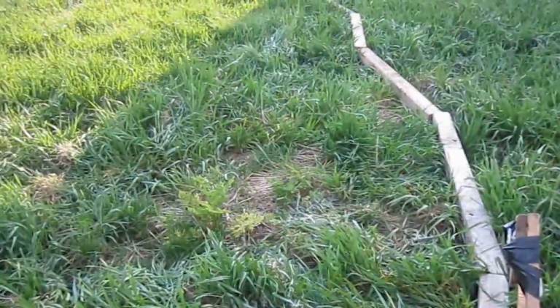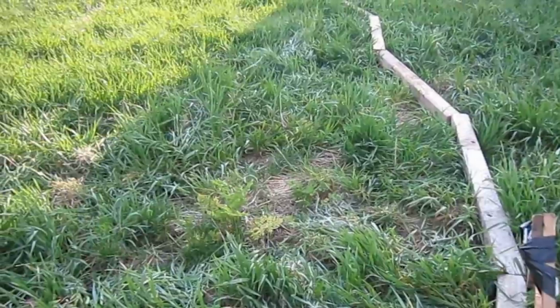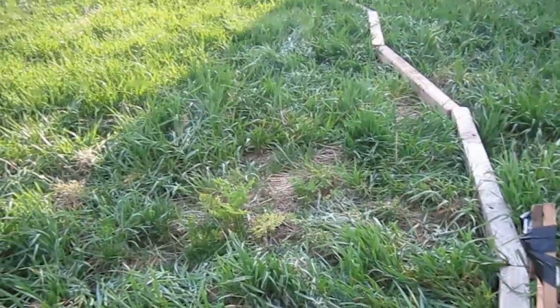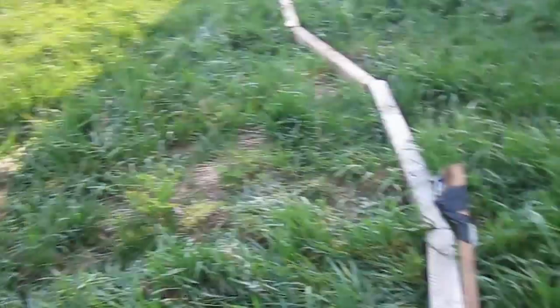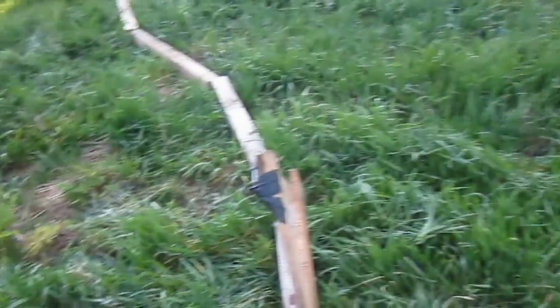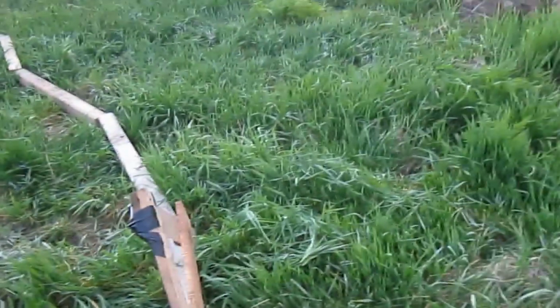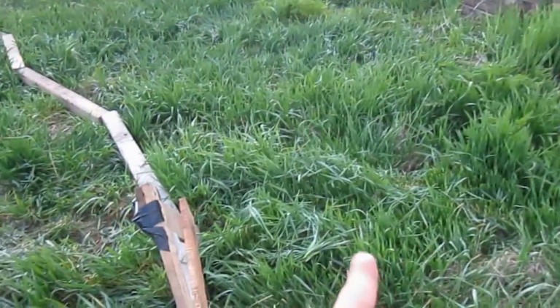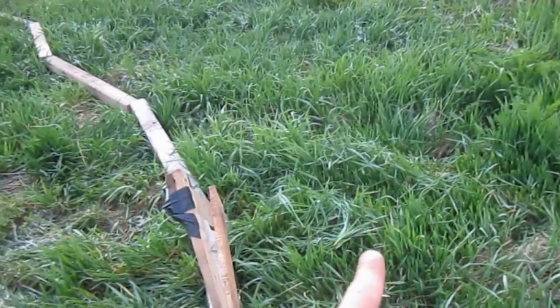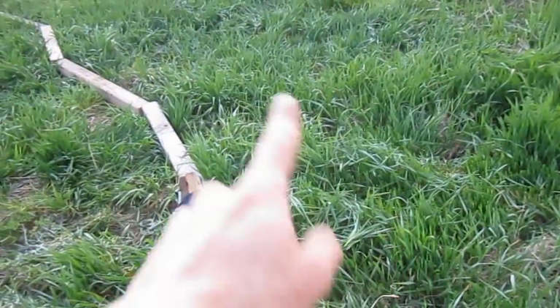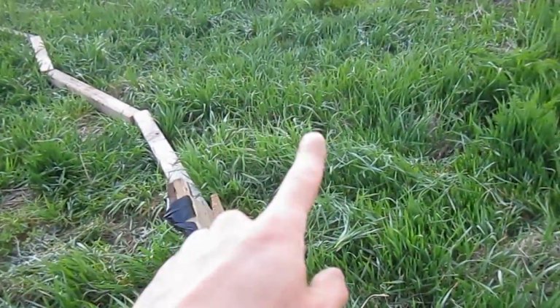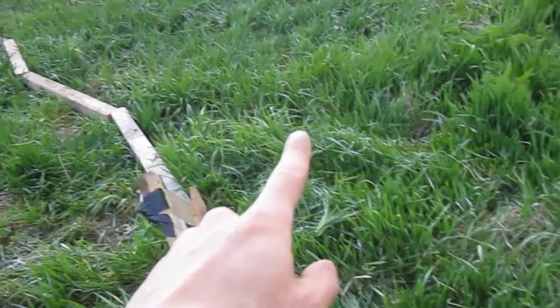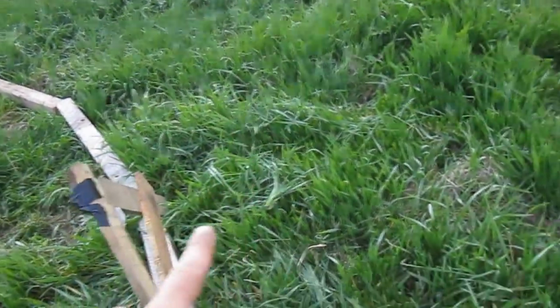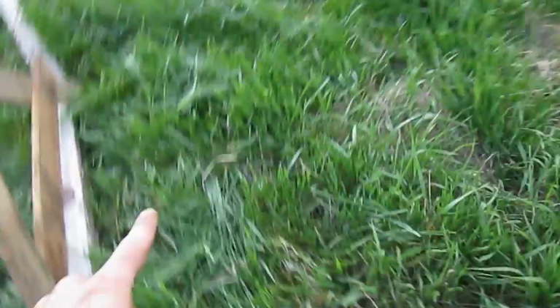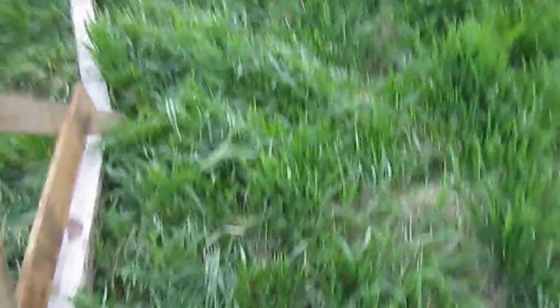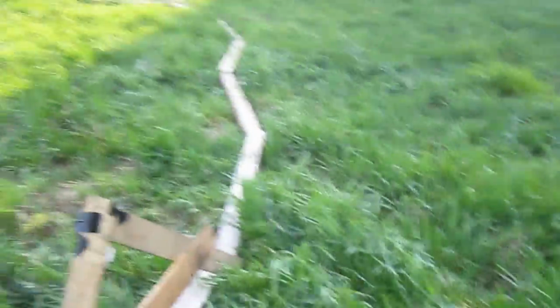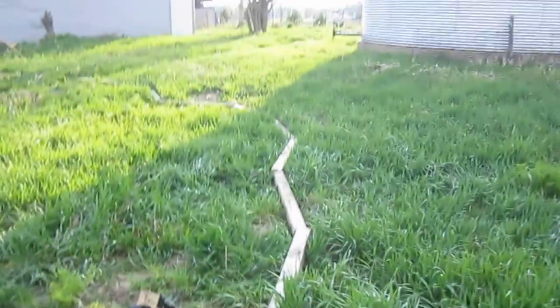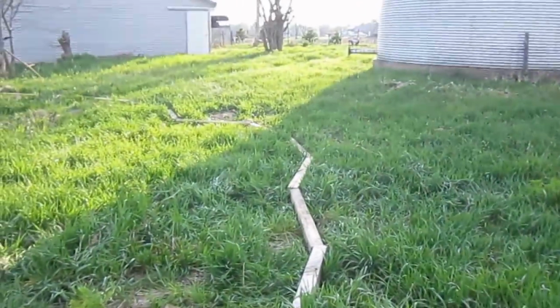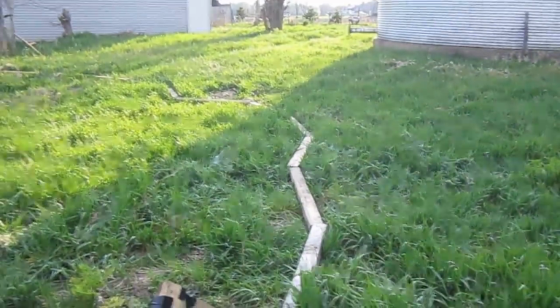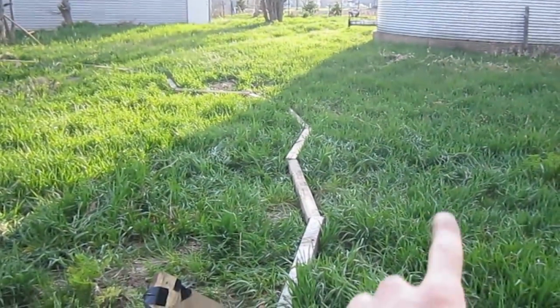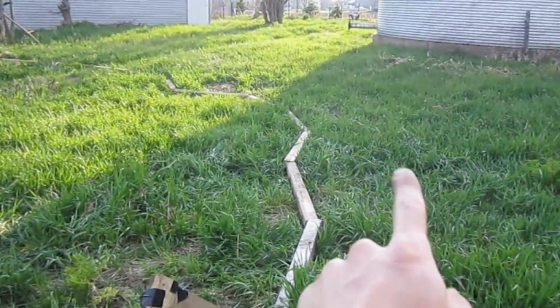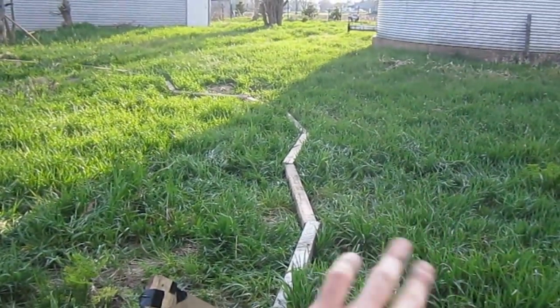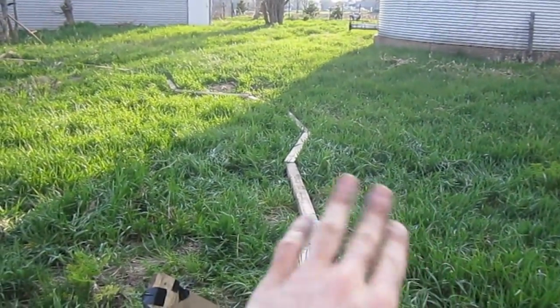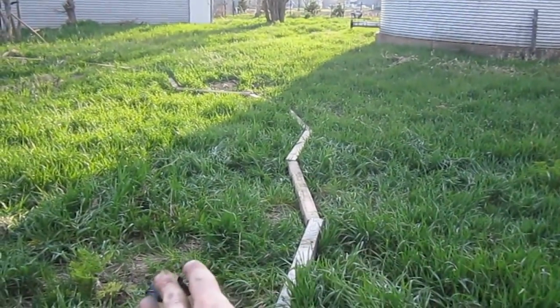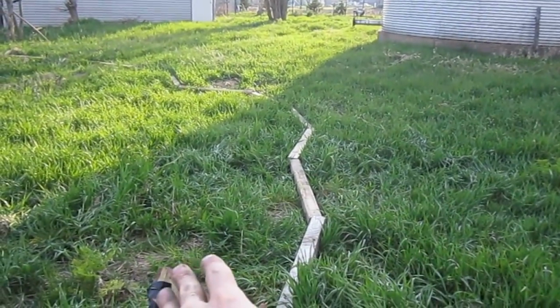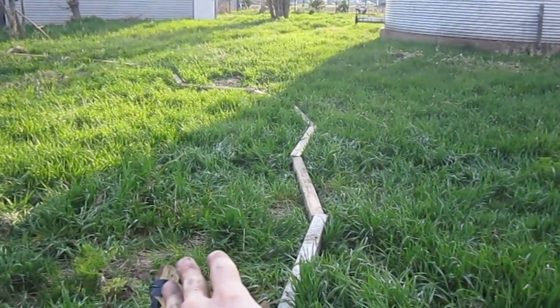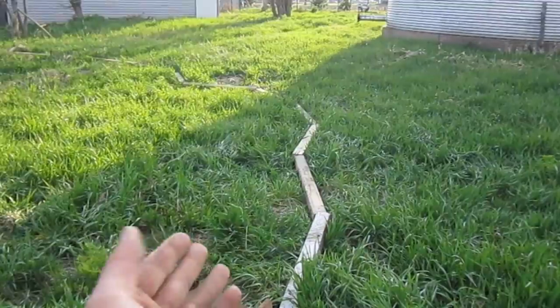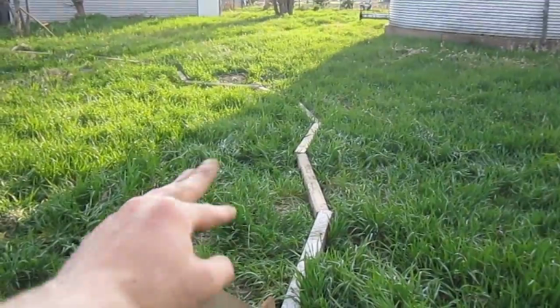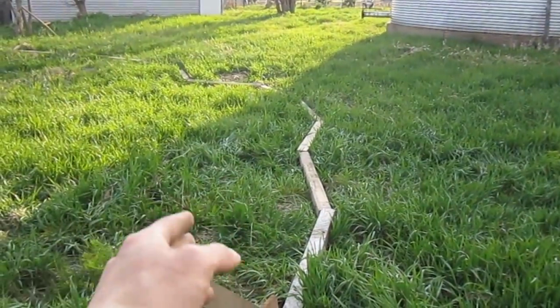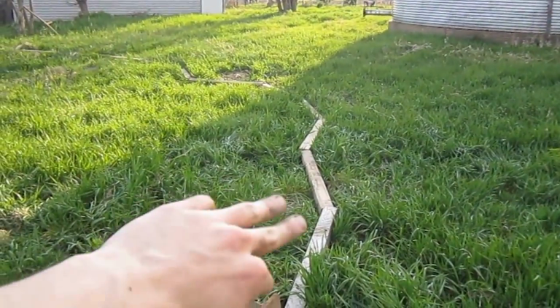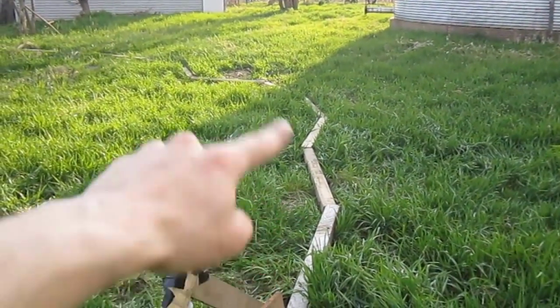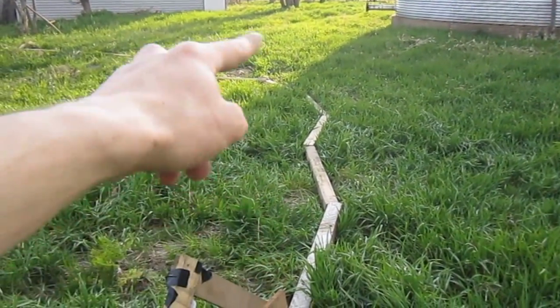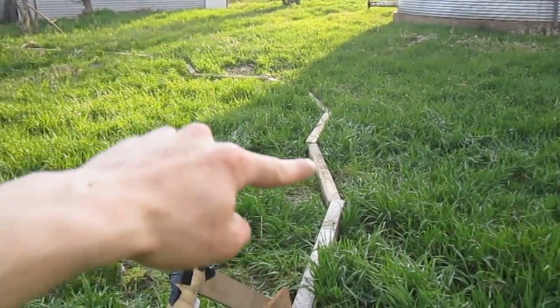I think I'm going to dig on the uphill side of the contour and then put it on the downhill side, so that kind of makes a mound for the water to spread along the contour.